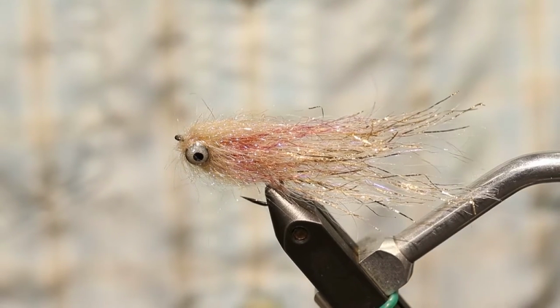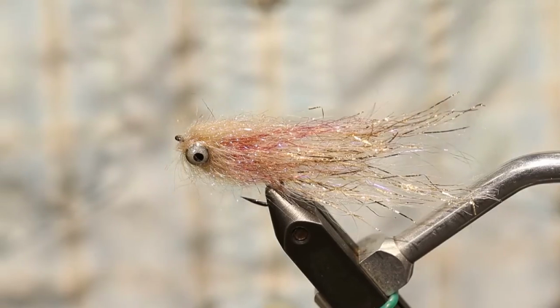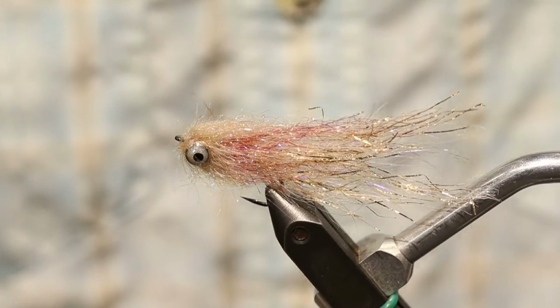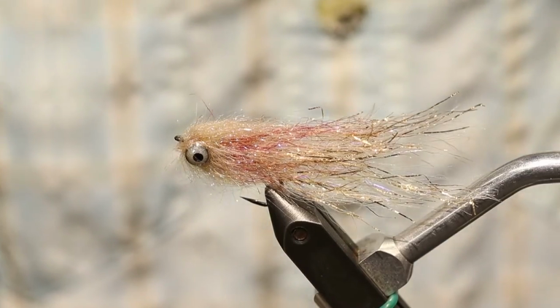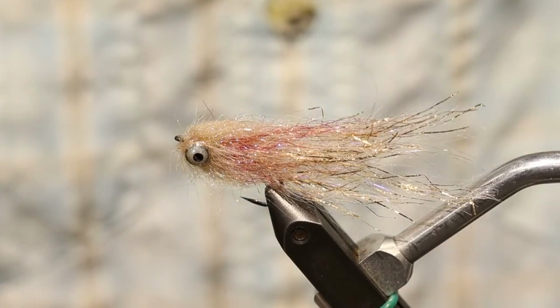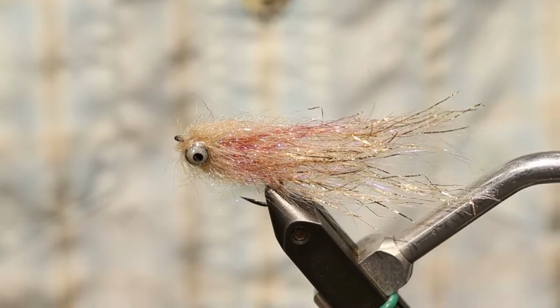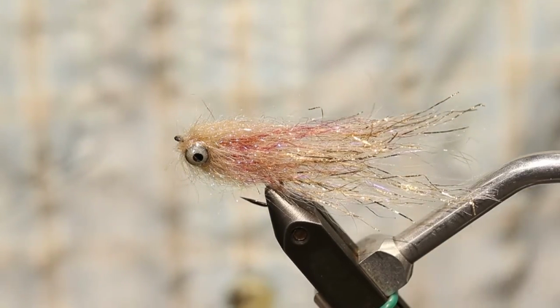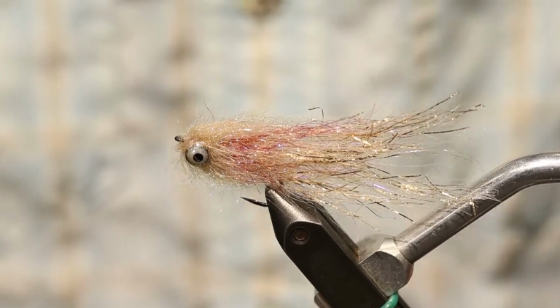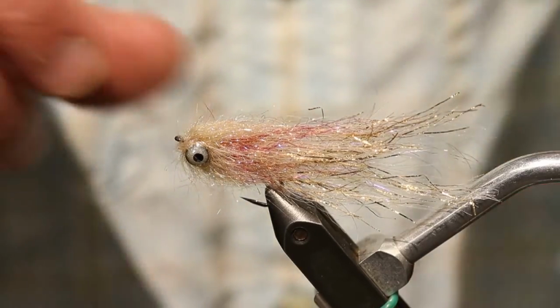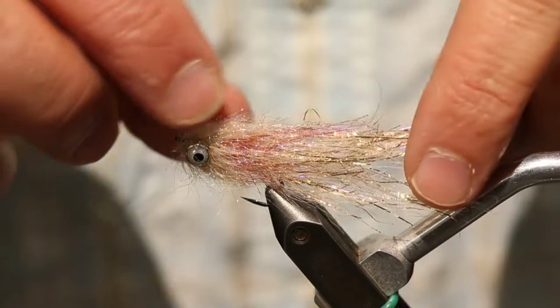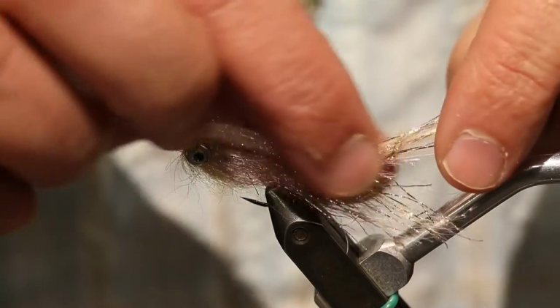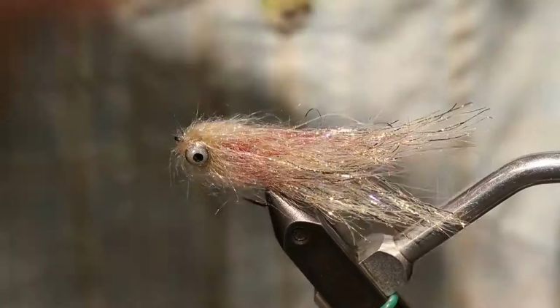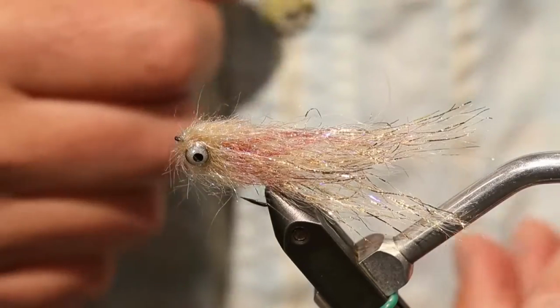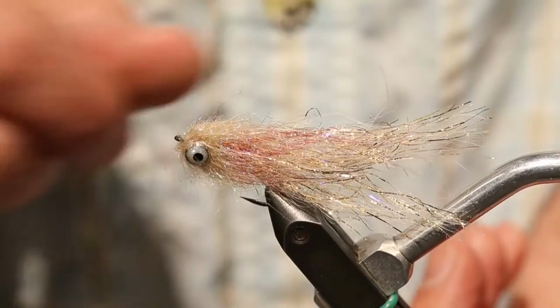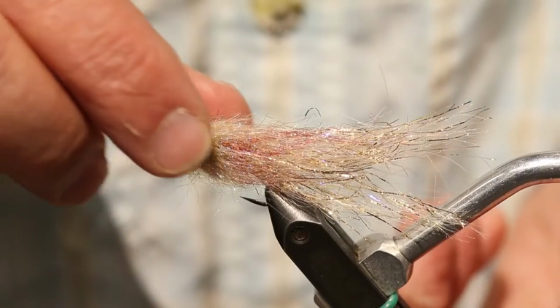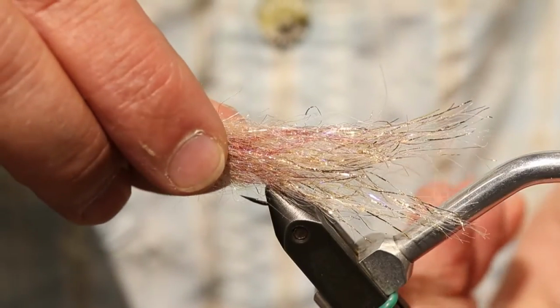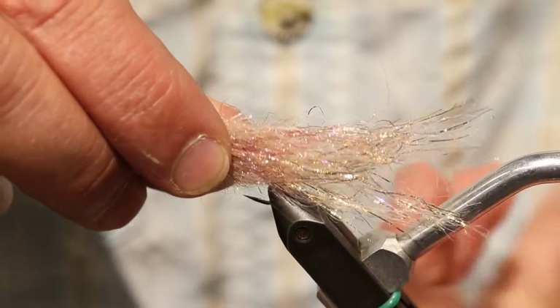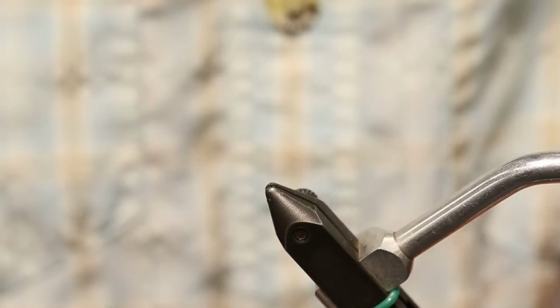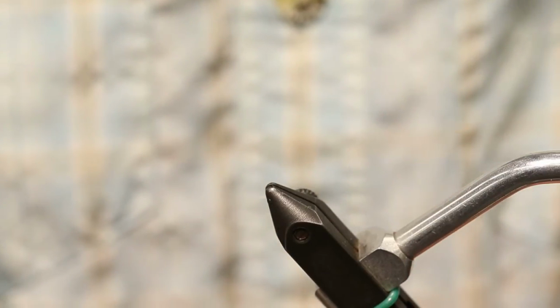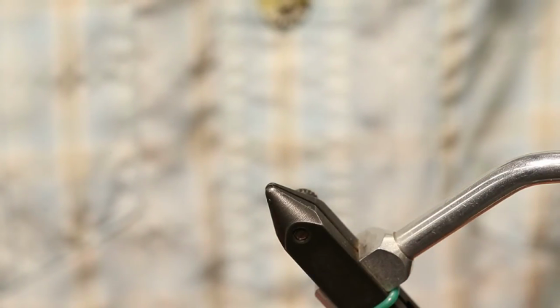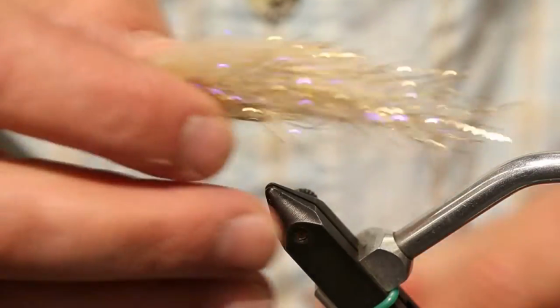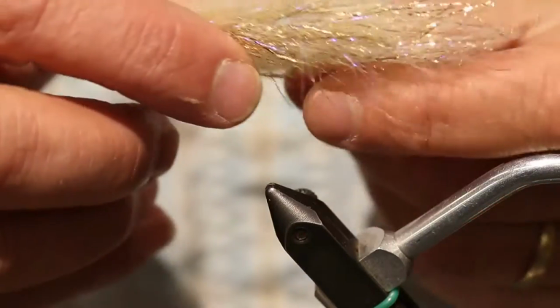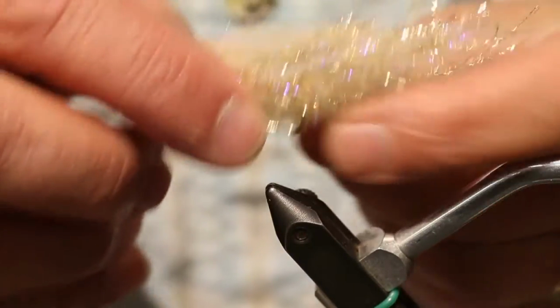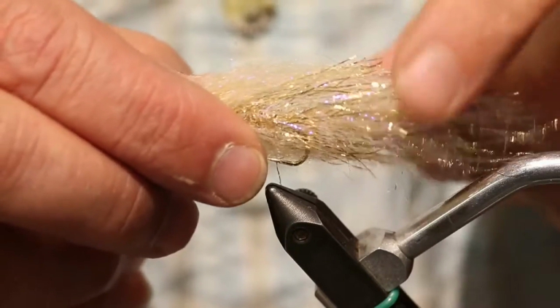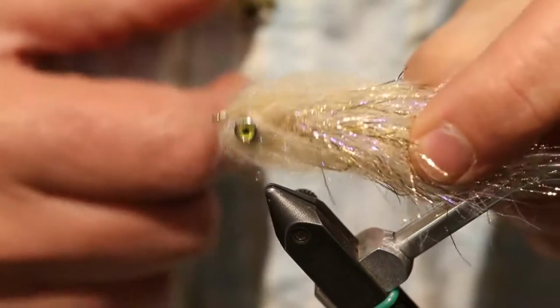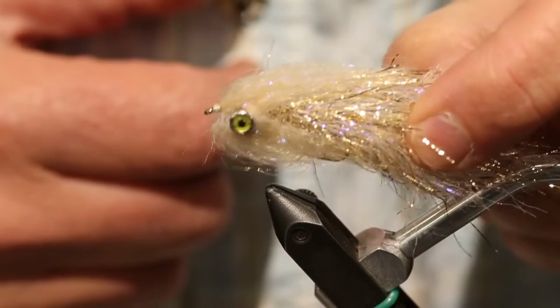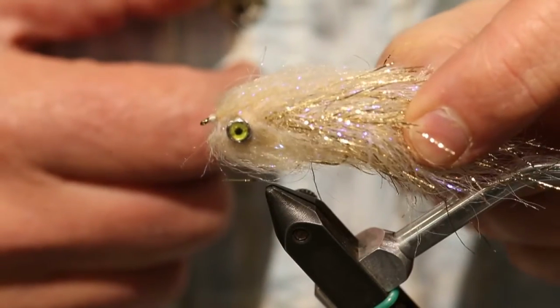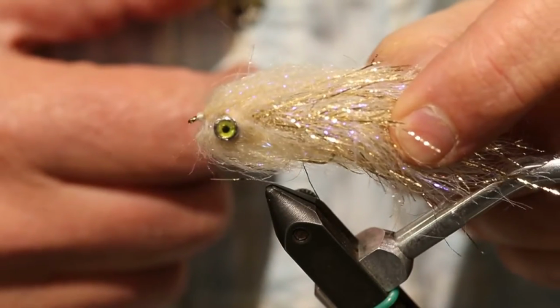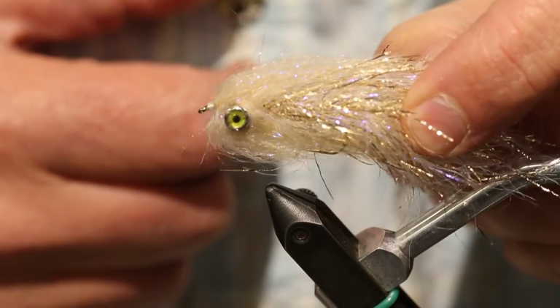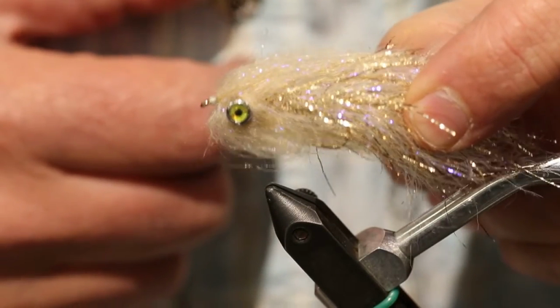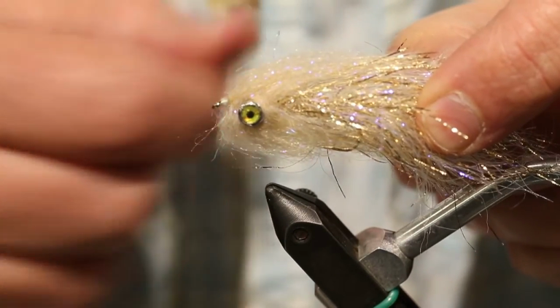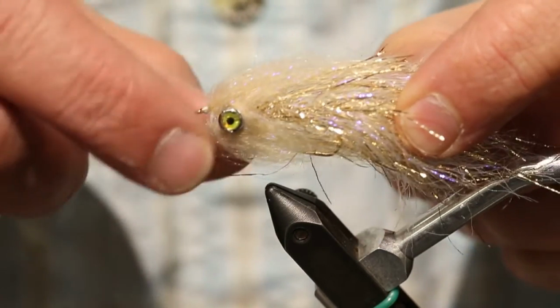I'm going to tie an updated version of my polar minnow. This is the minnow we're going to tie right here in the vise. These are also available through Yellowstone Fly Goods, and a few people have been finding good success with this in a variety of locations.